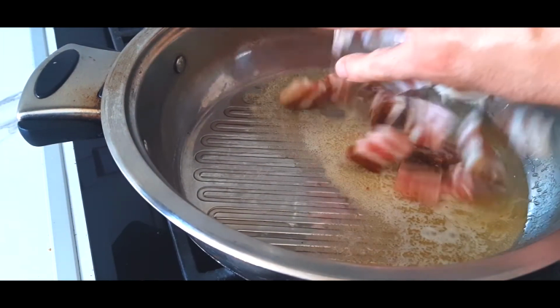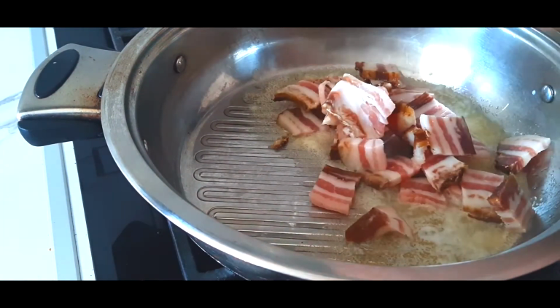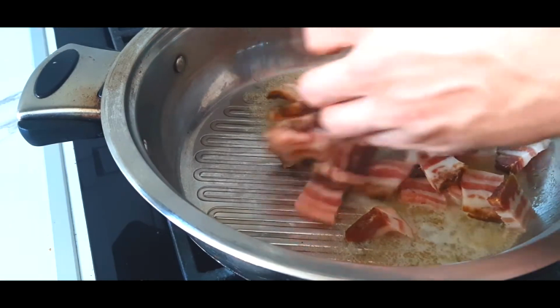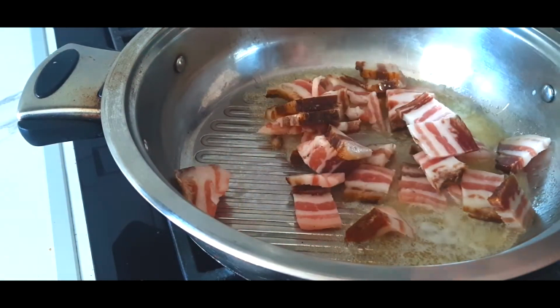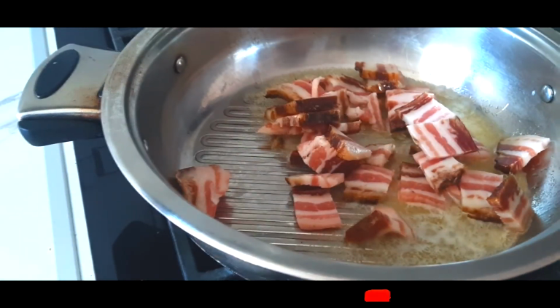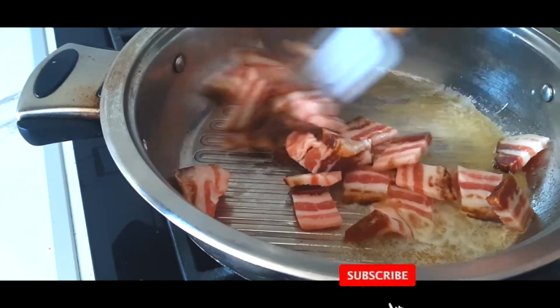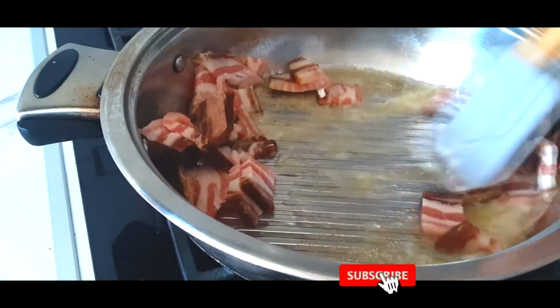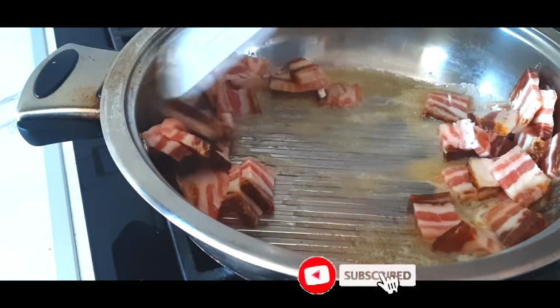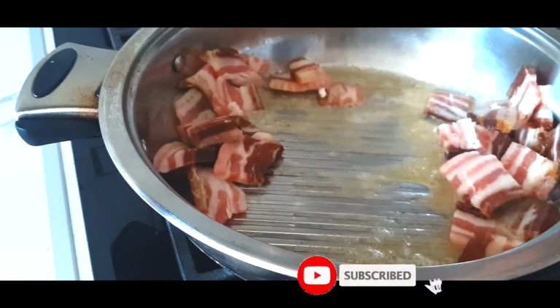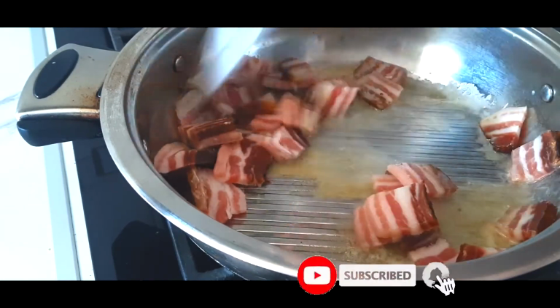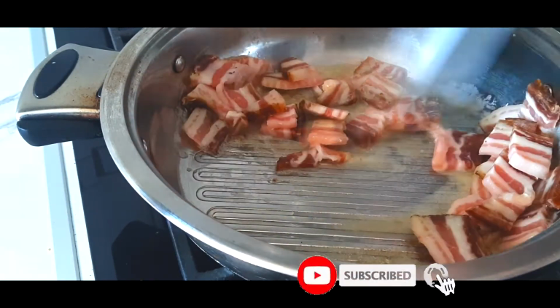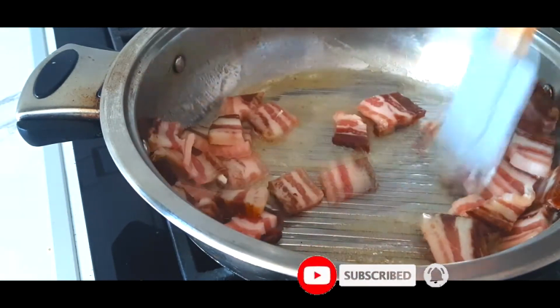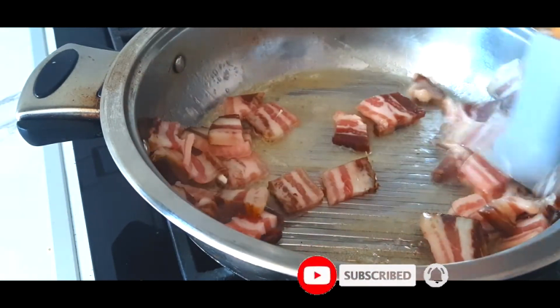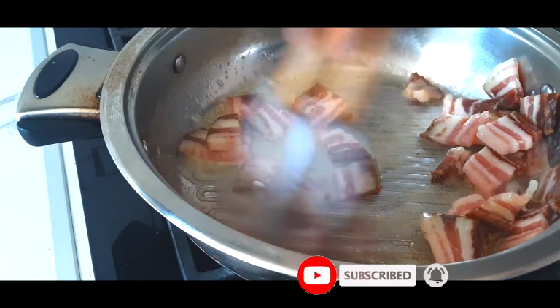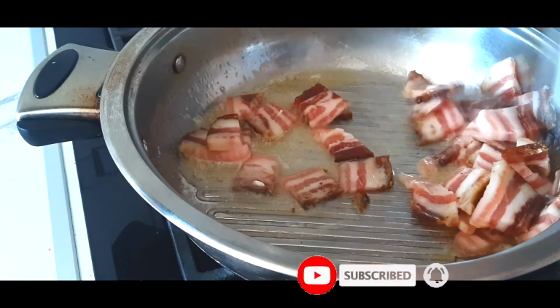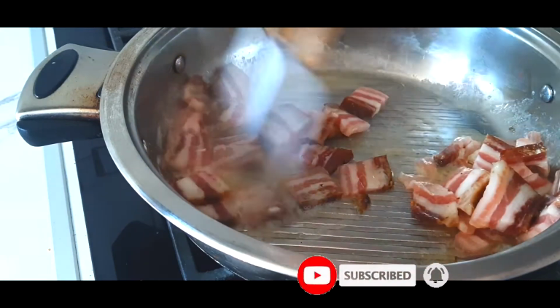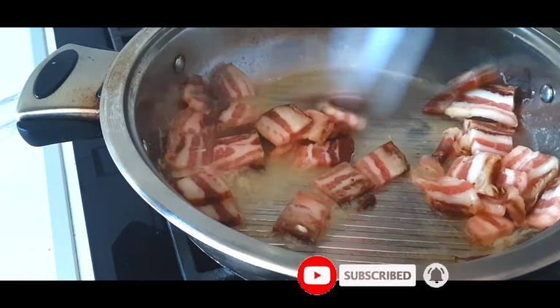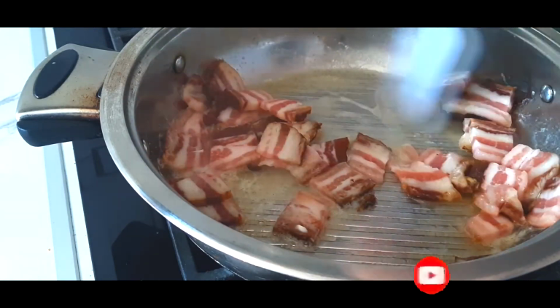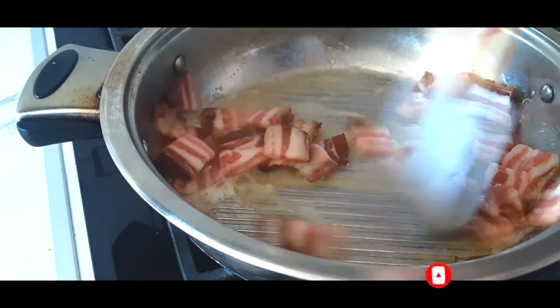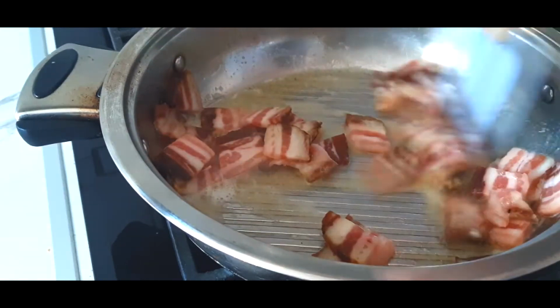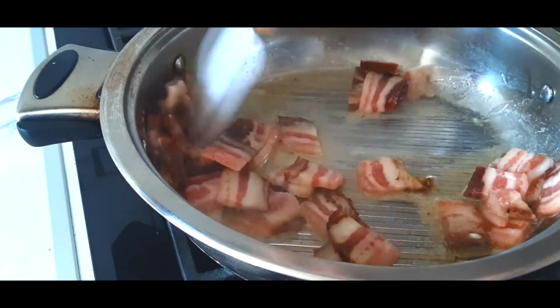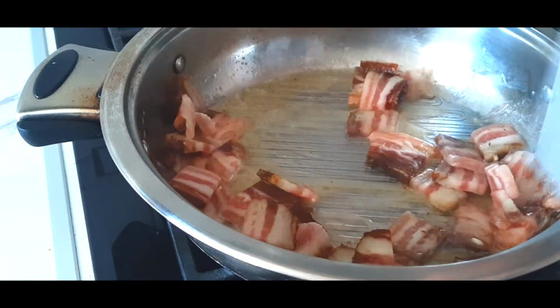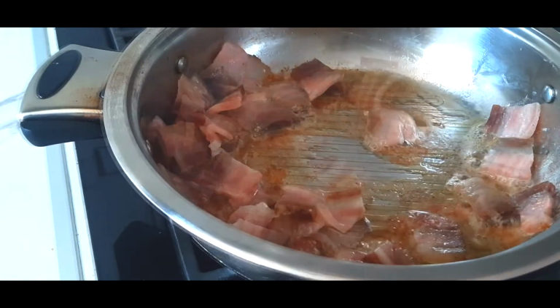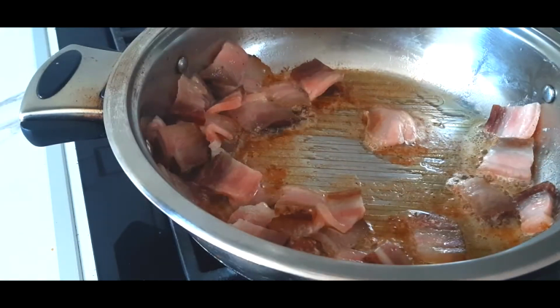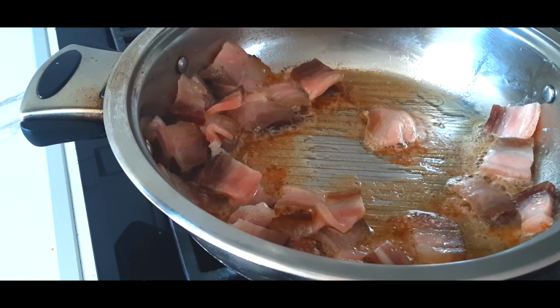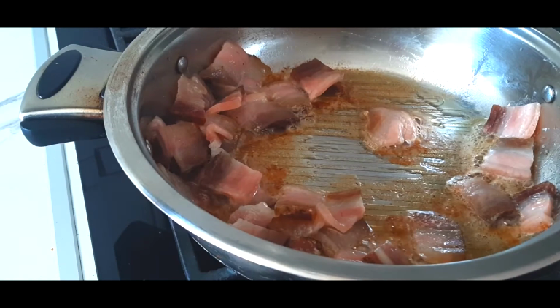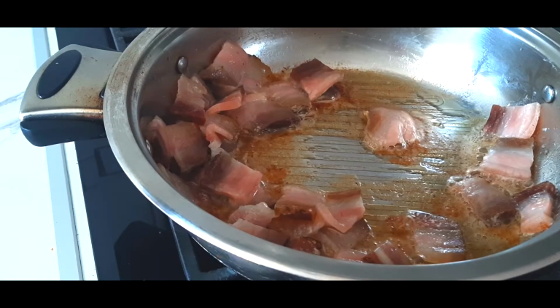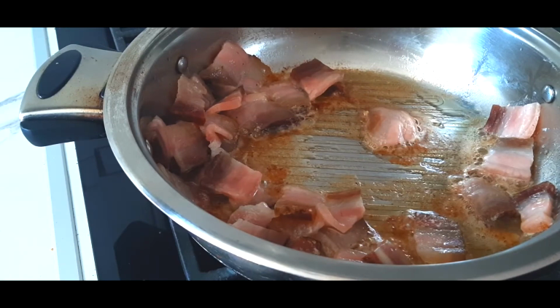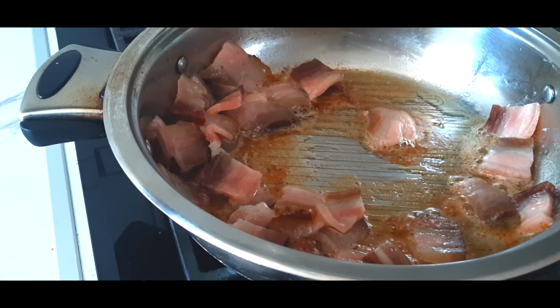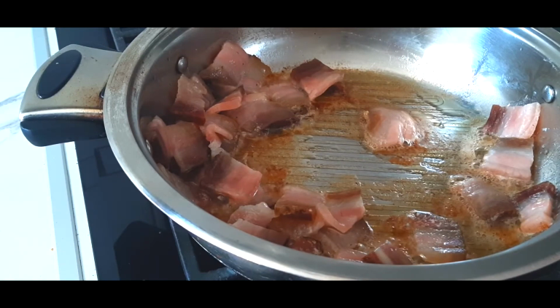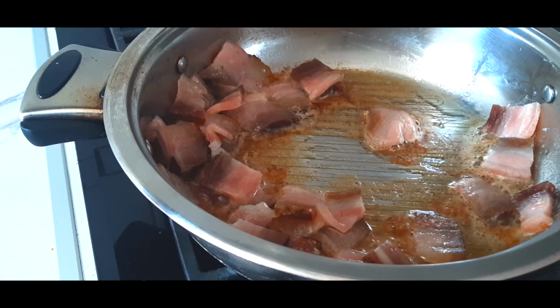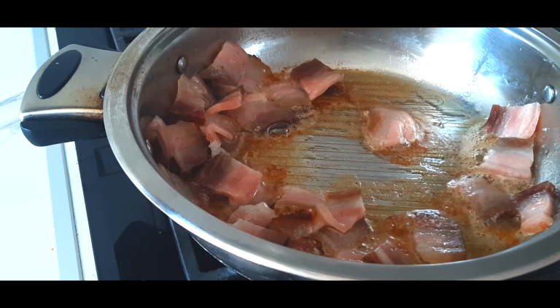Then you're gonna add sliced bacon on it just to give that smooth texture of the bacon and little crispiness on the end. We want to see that nice brown color on it.